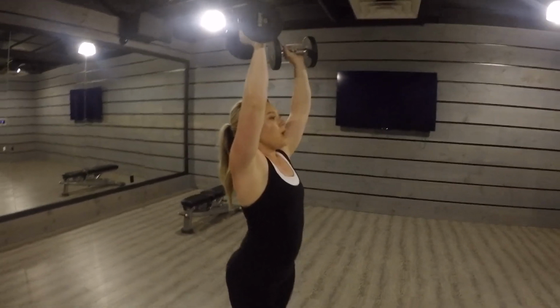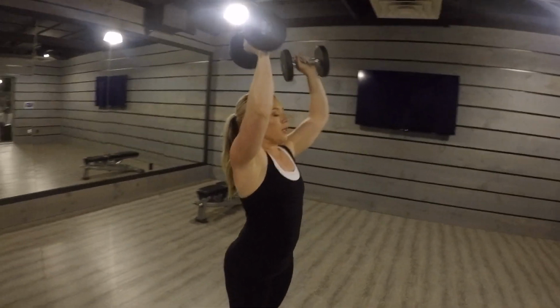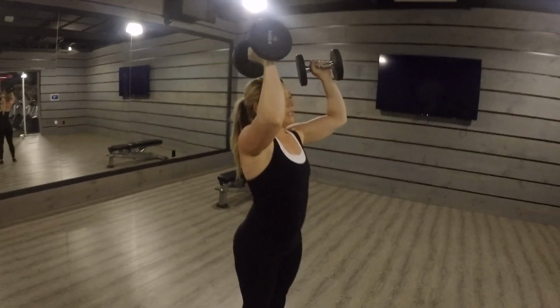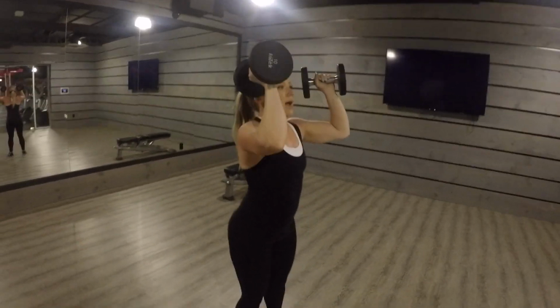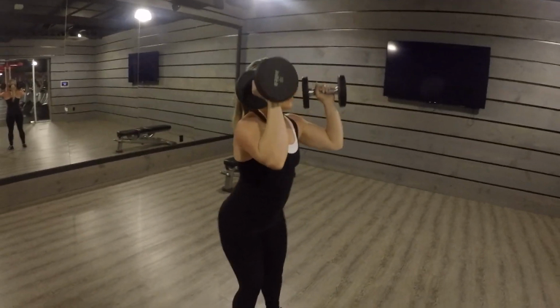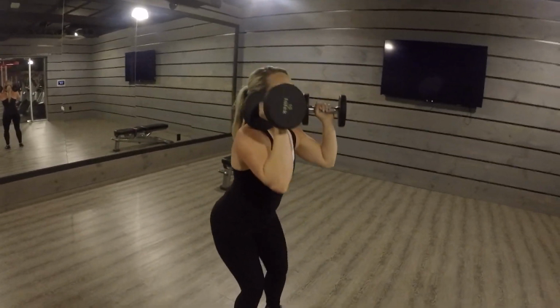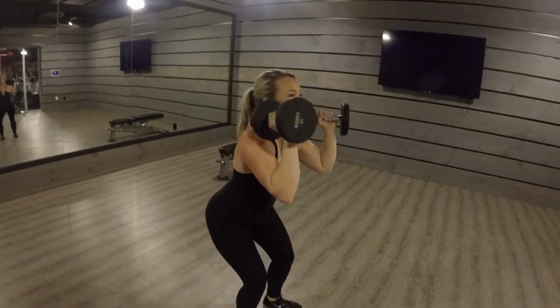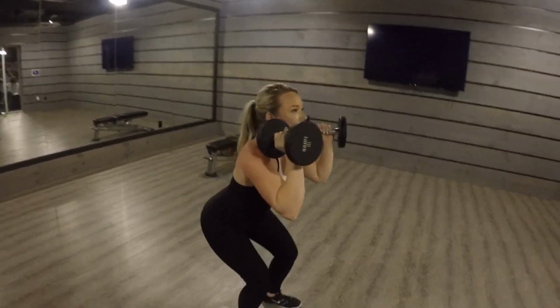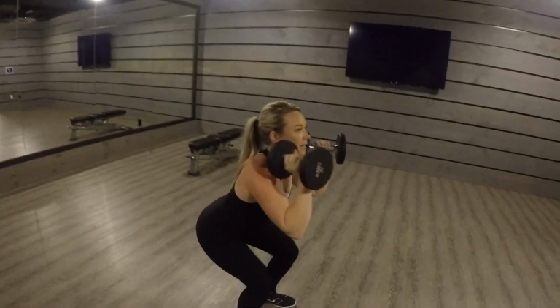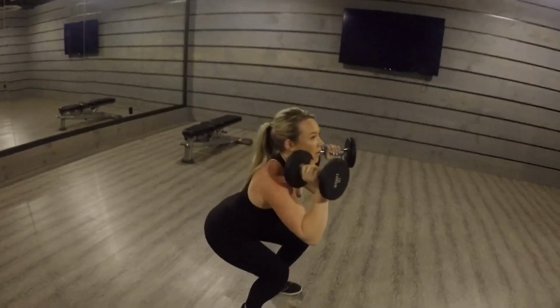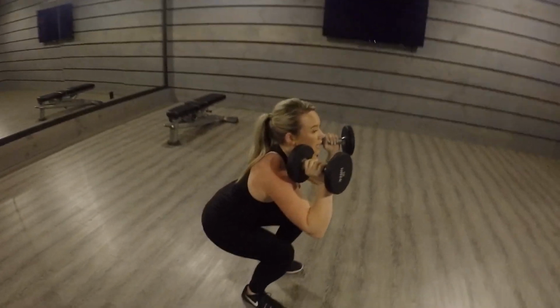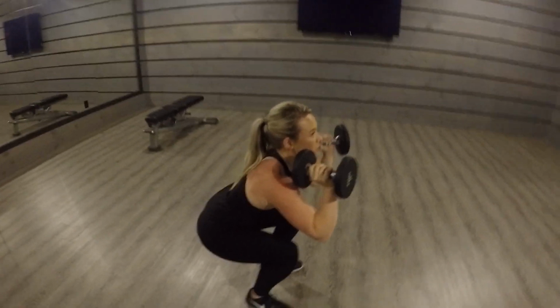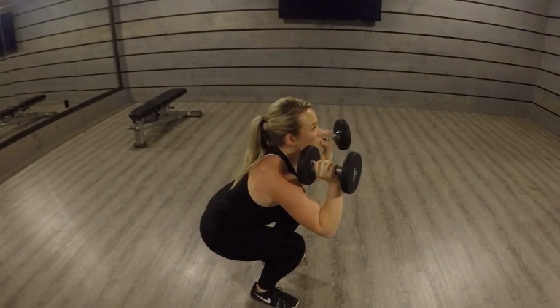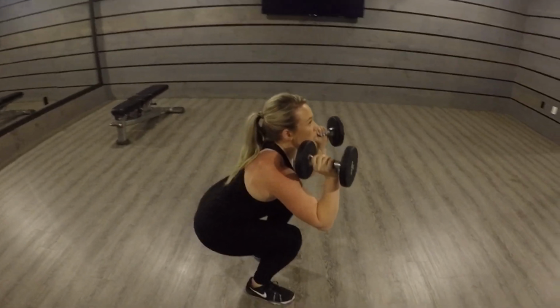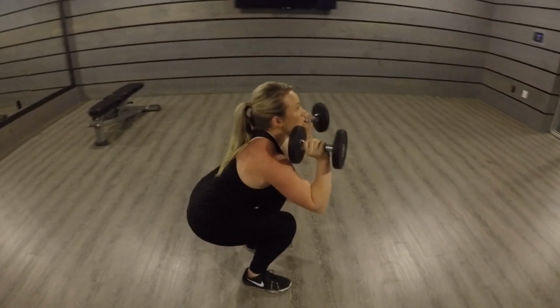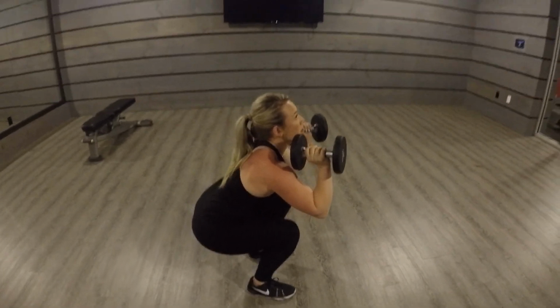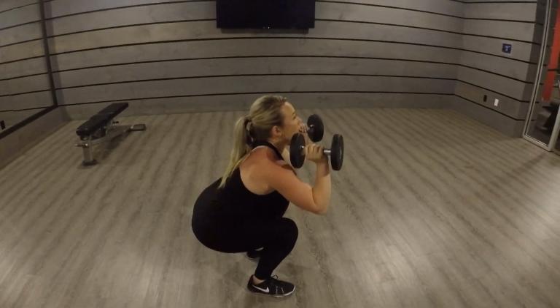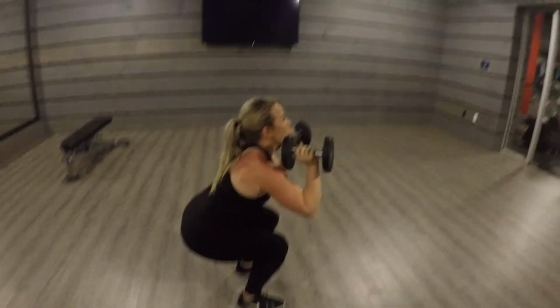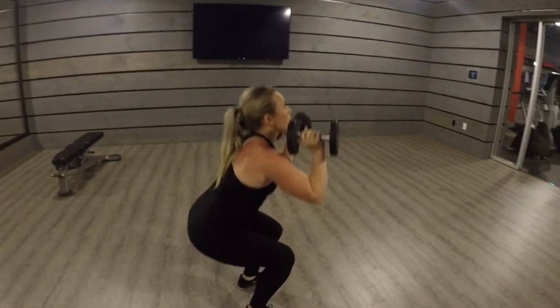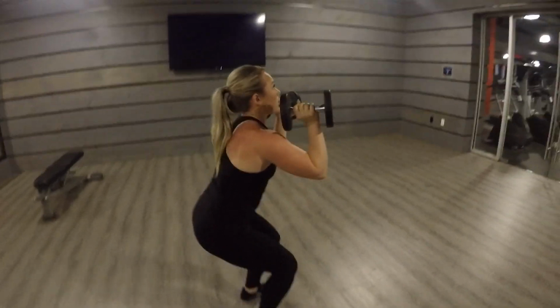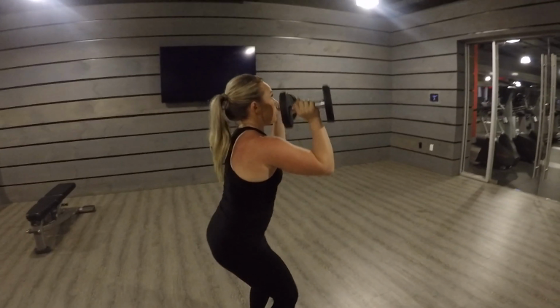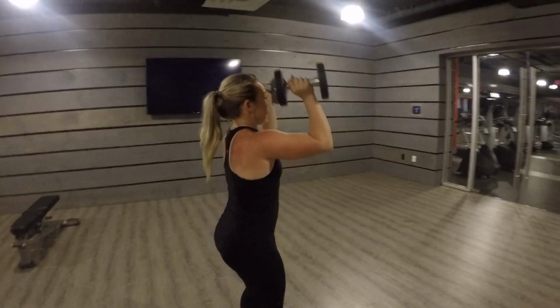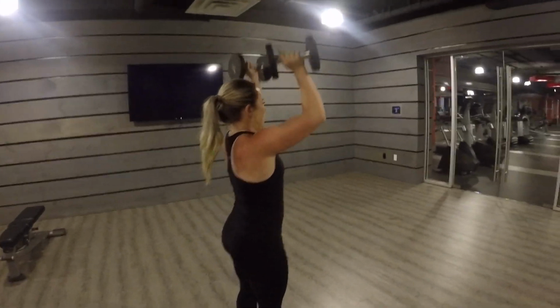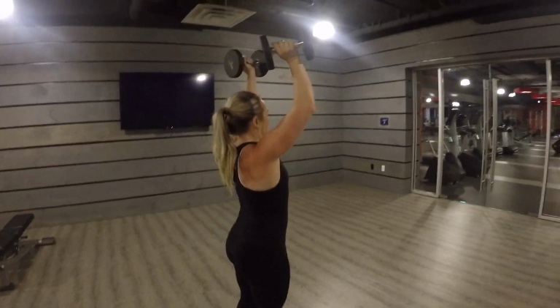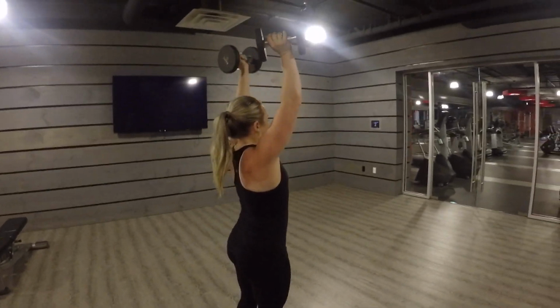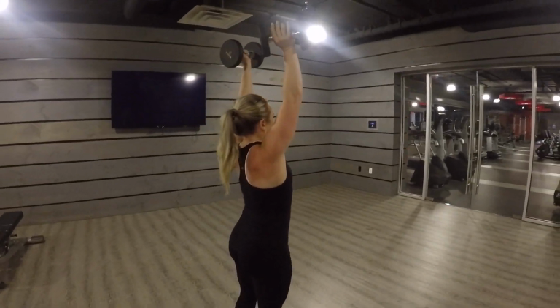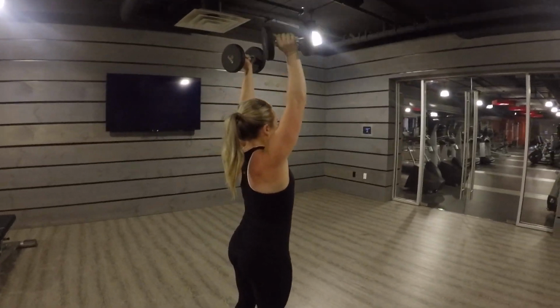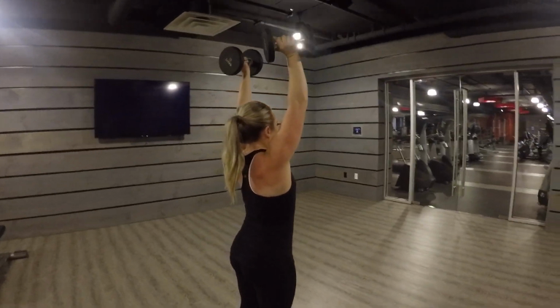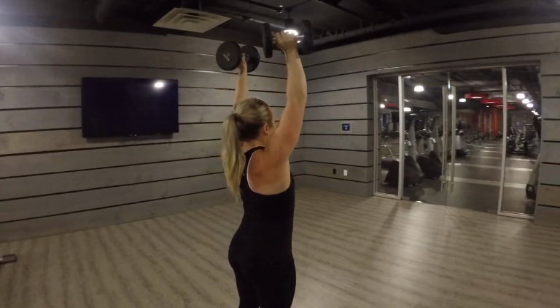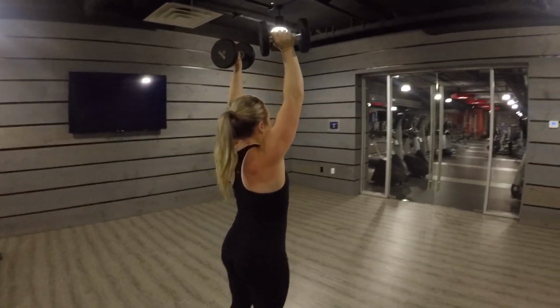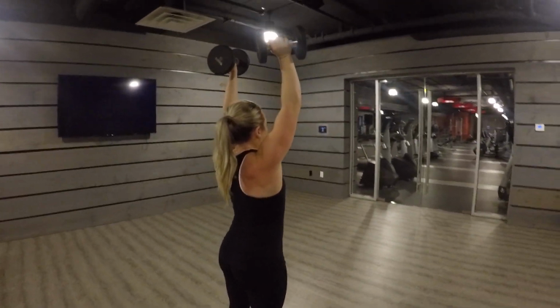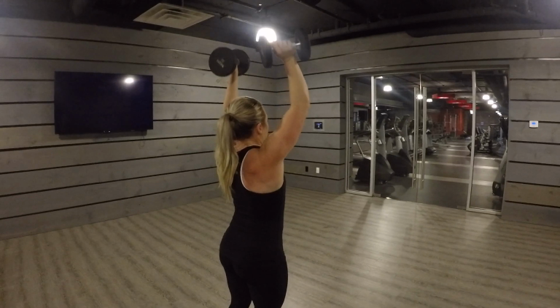Bring the weights back down, sit back down into a squat position. And as you go to come and stand up, extend your arms up and above your head.